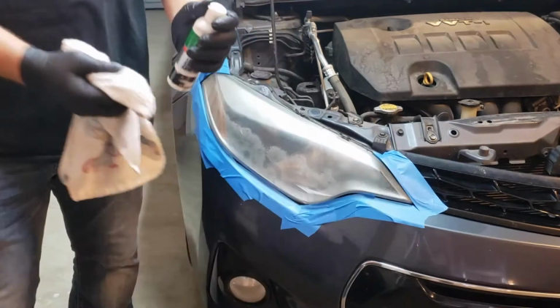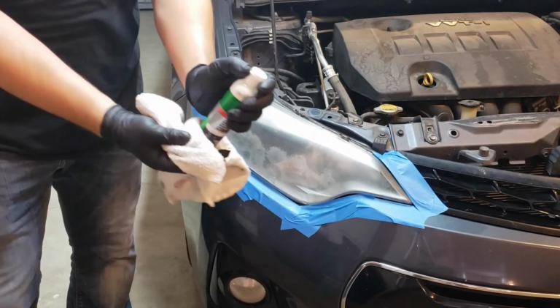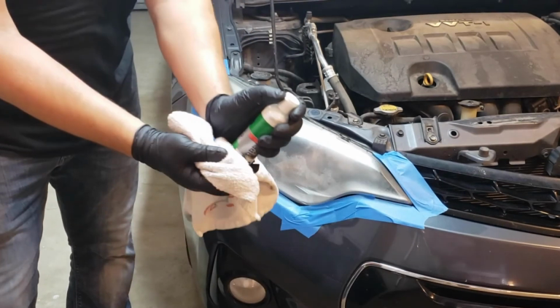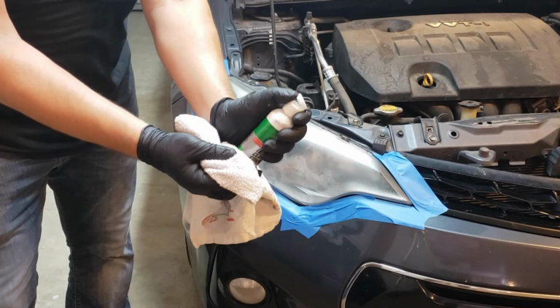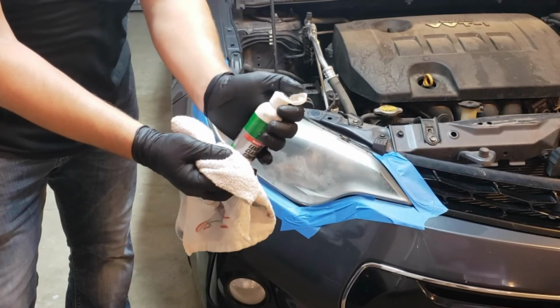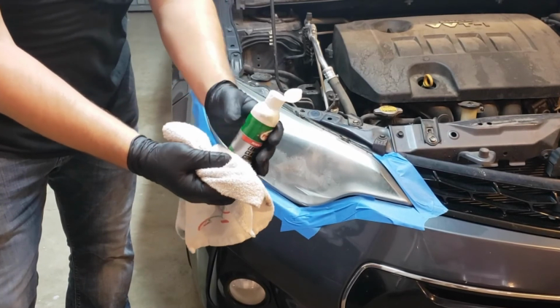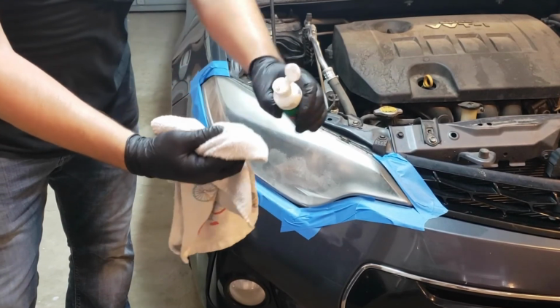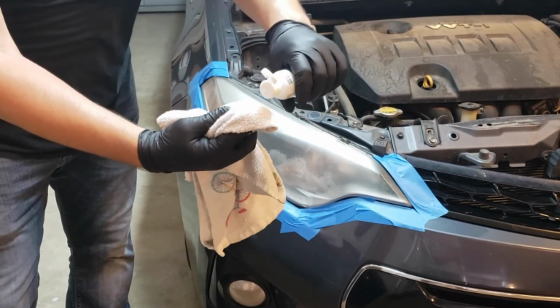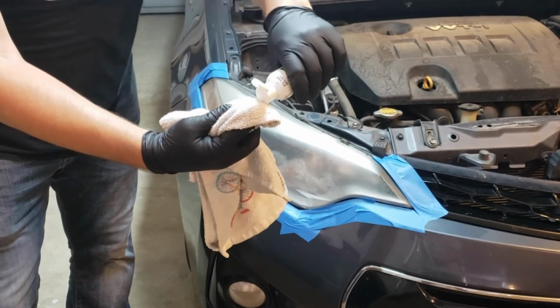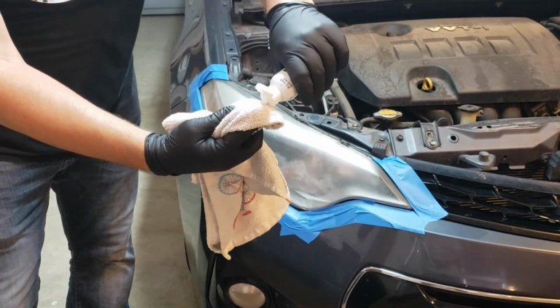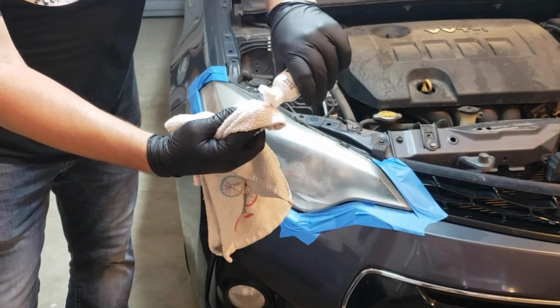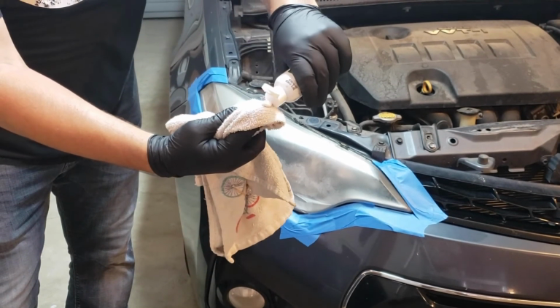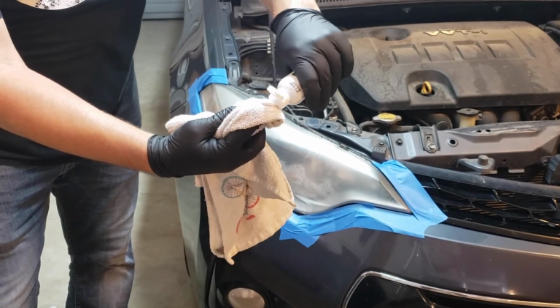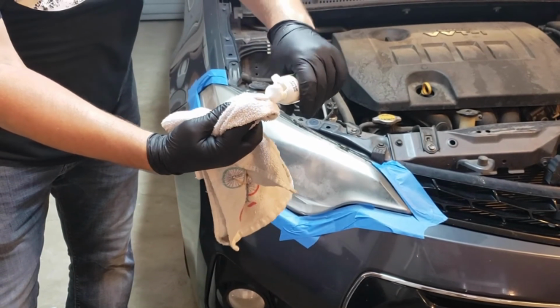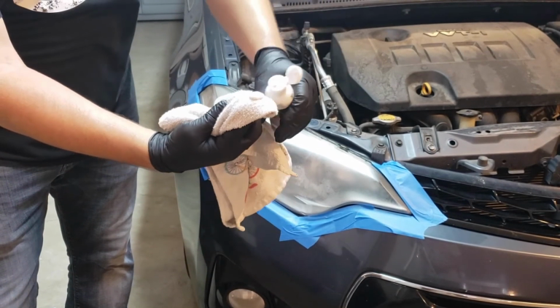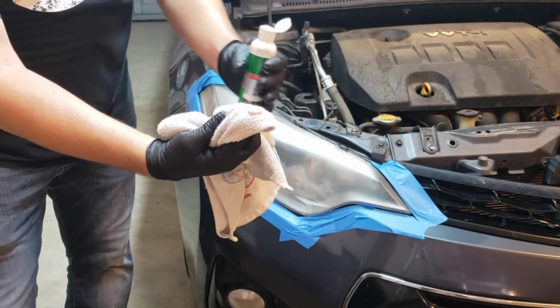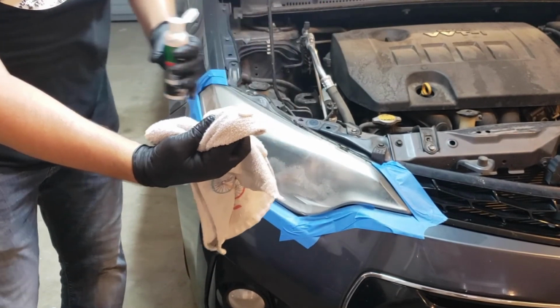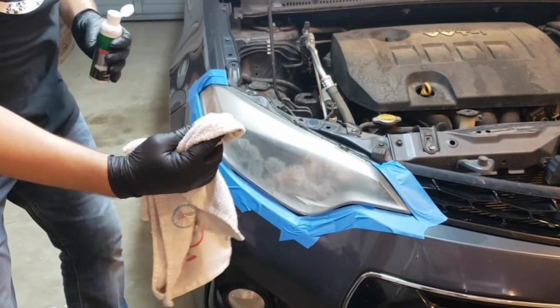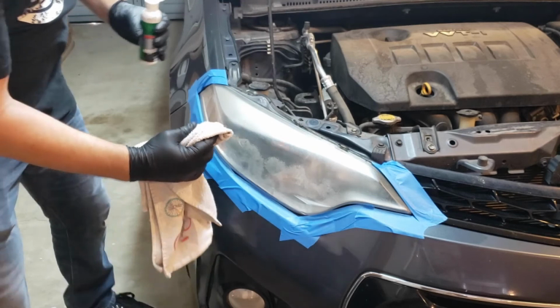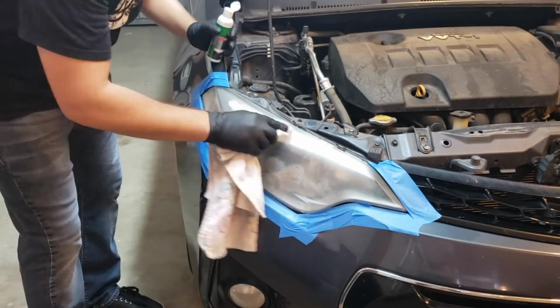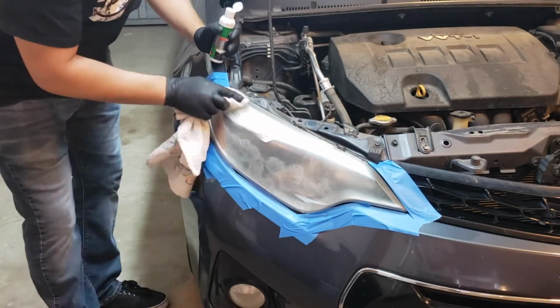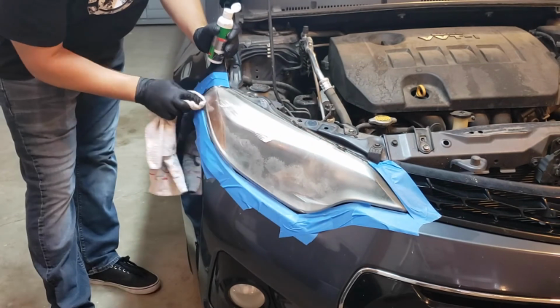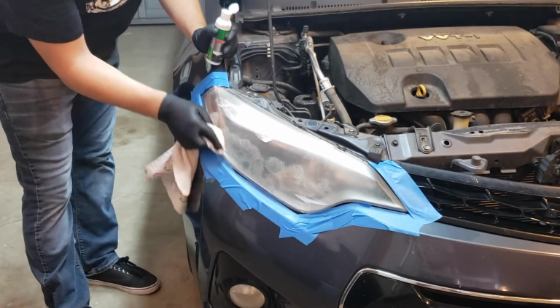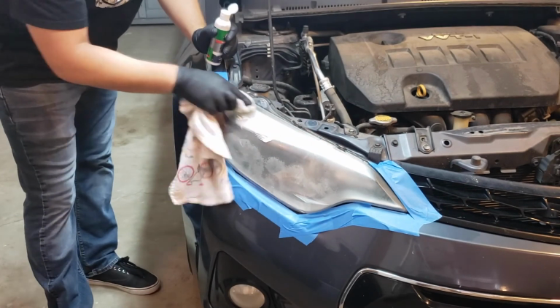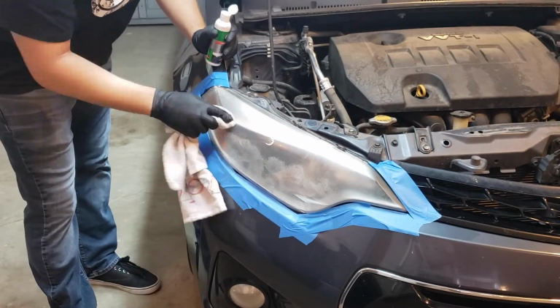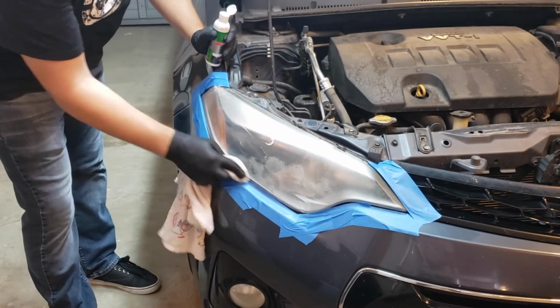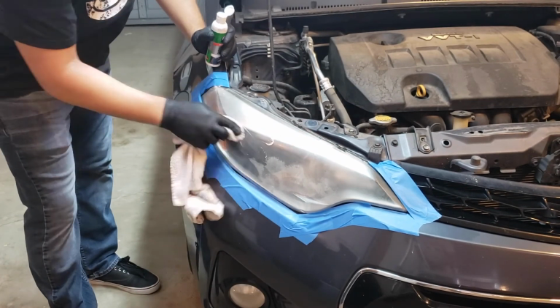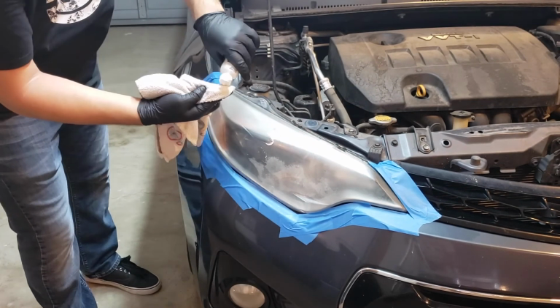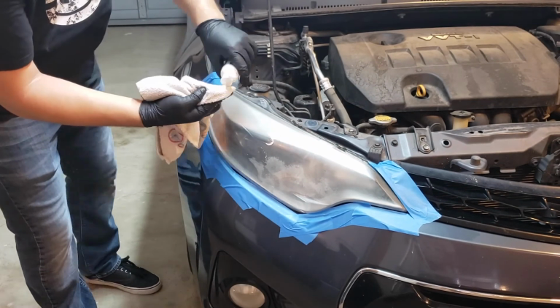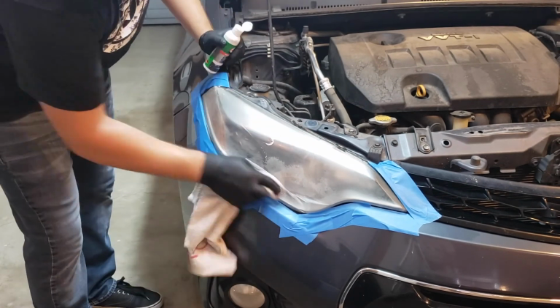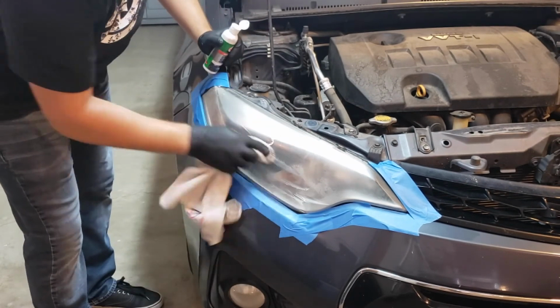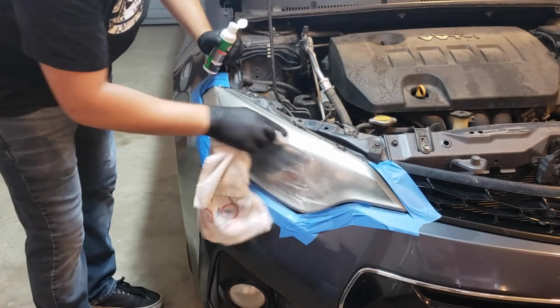Now, we will apply the clarifying compound and rub thoroughly until the lens turns clear. We will want to let this dry until hazy and then buff with a cotton towel.